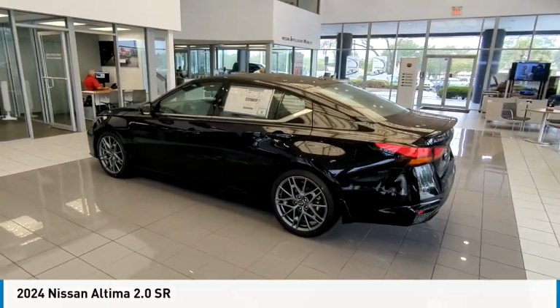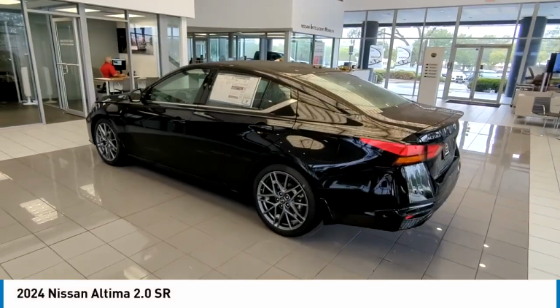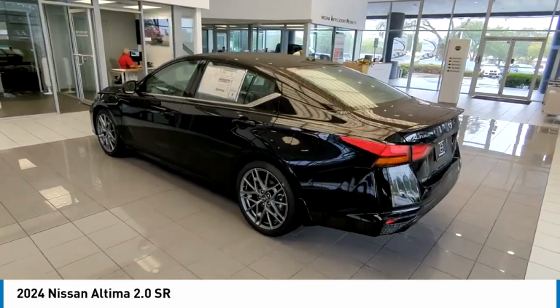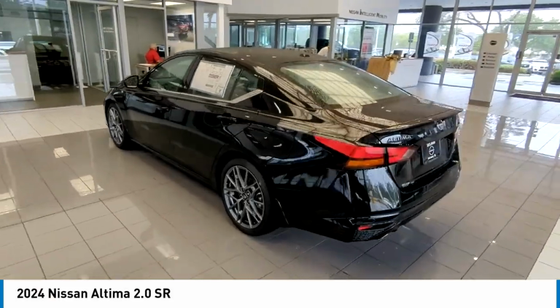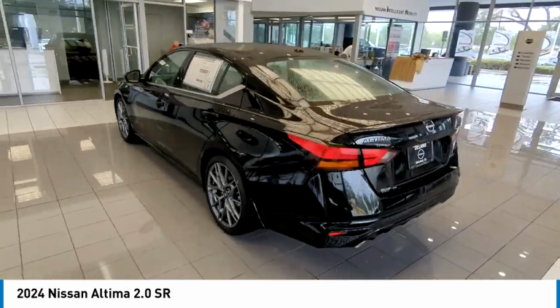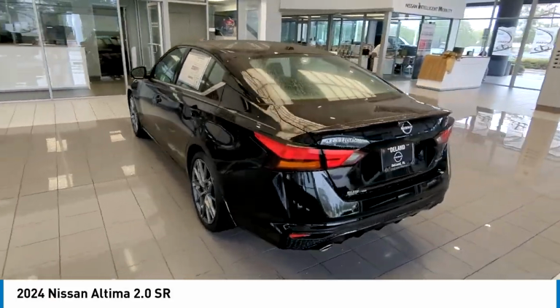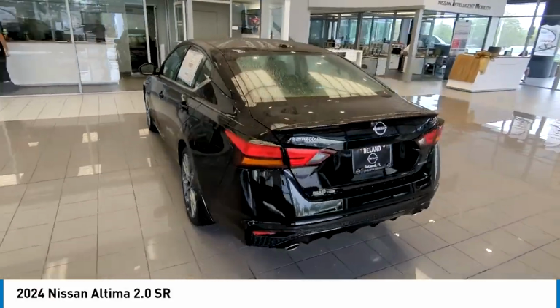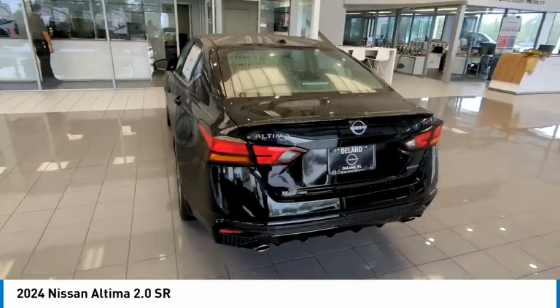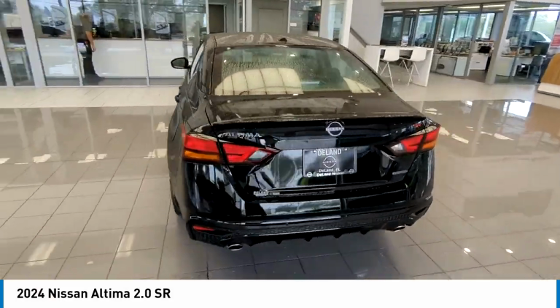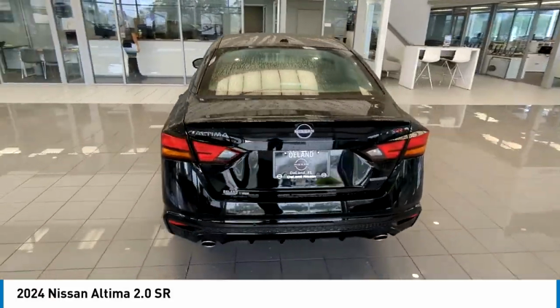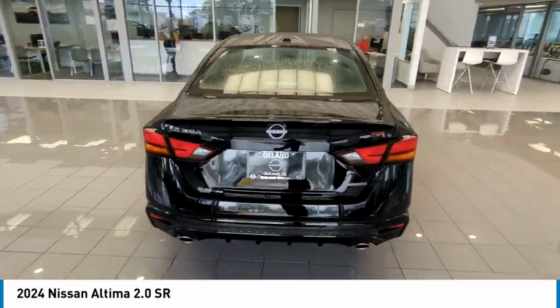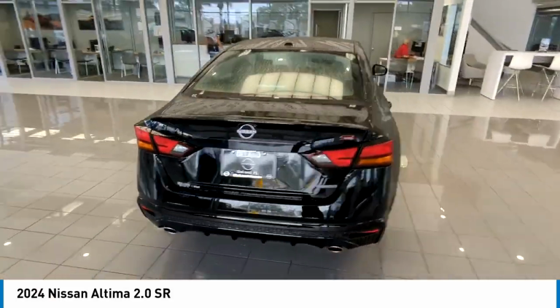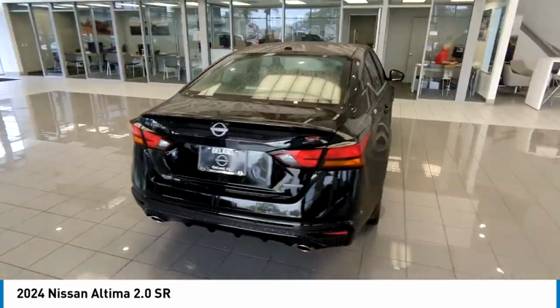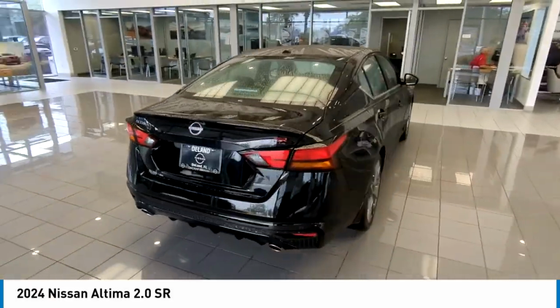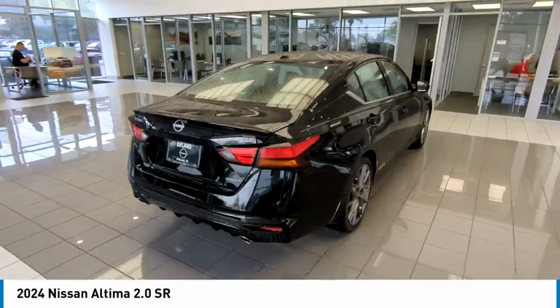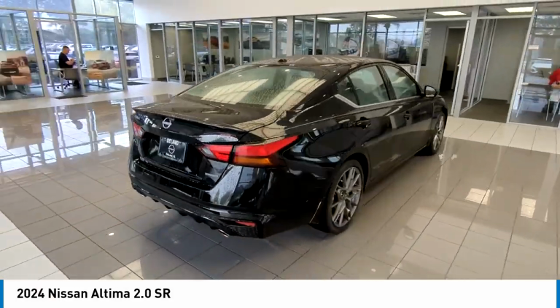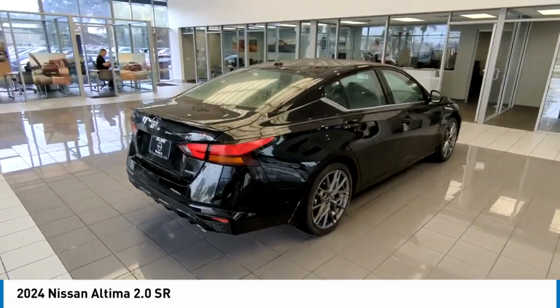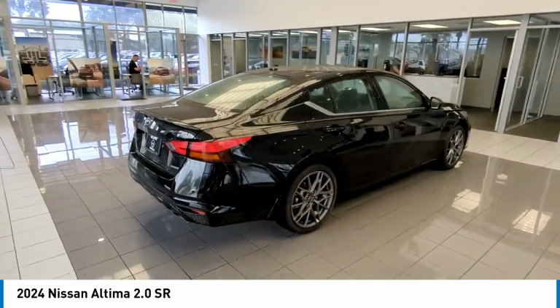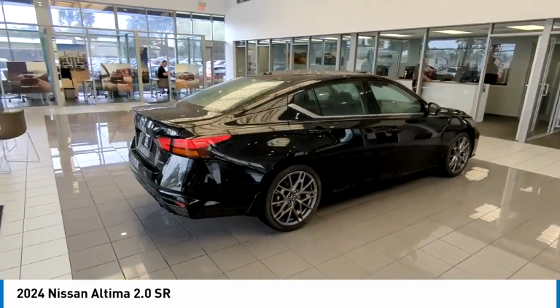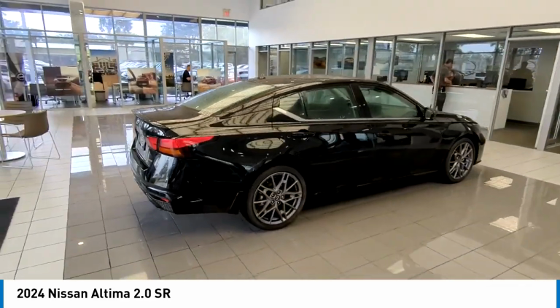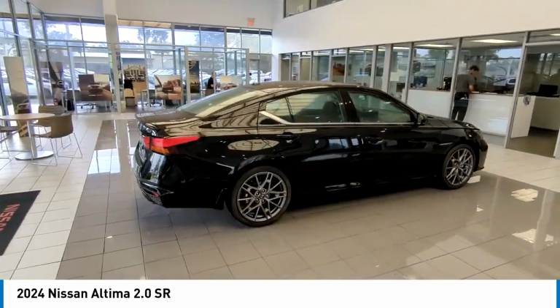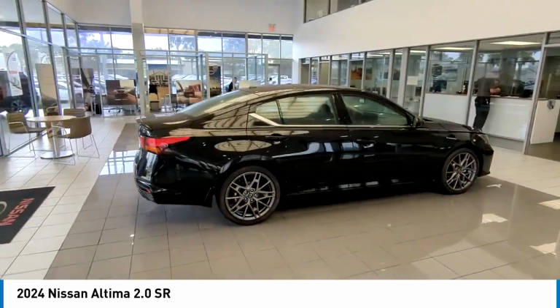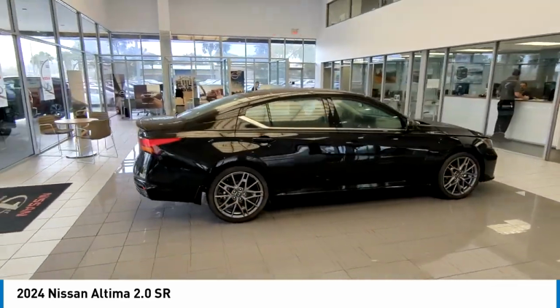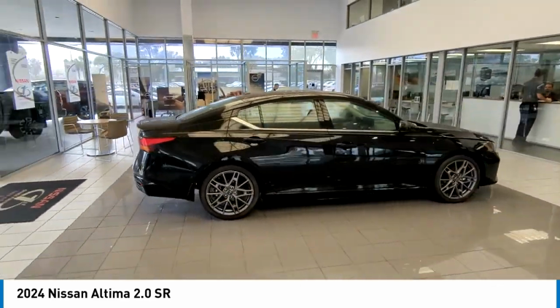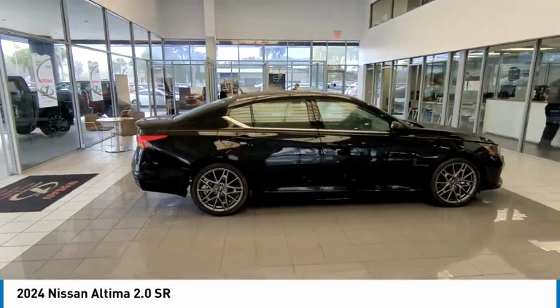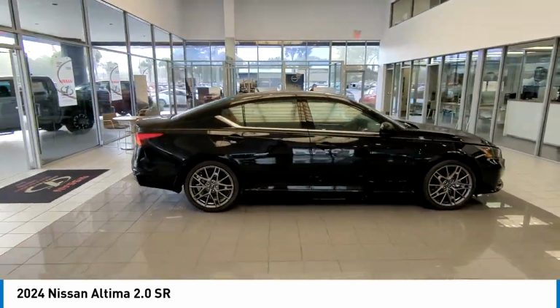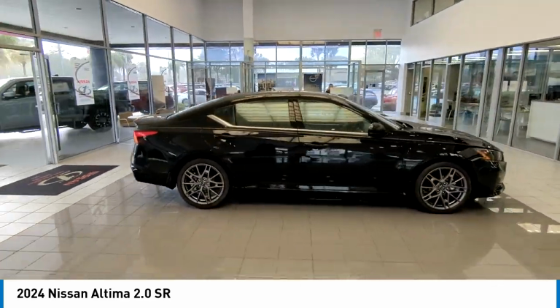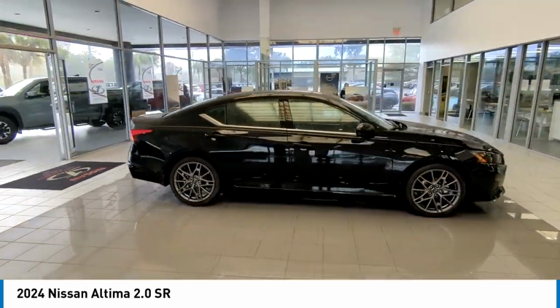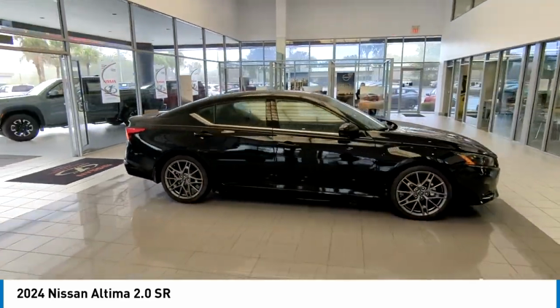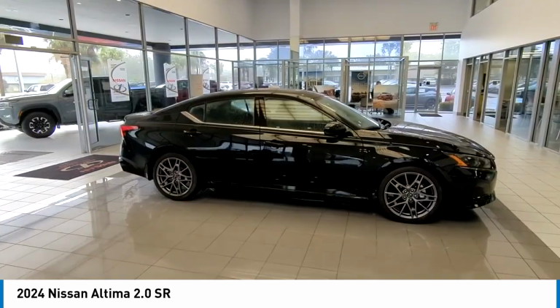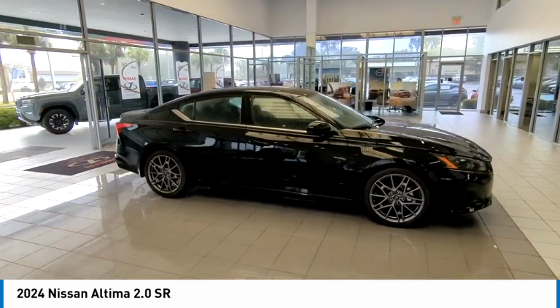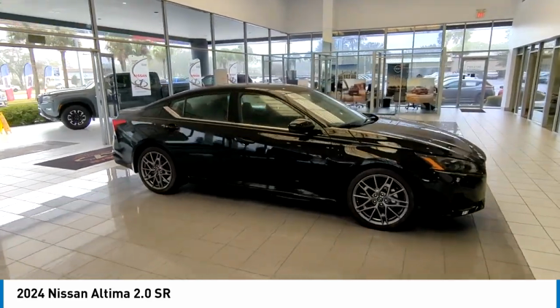Looking for the right vehicle? Check out the 2024 Altima. The Nissan Altima offers advanced features to make life easier, including push-button ignition, which comes standard.